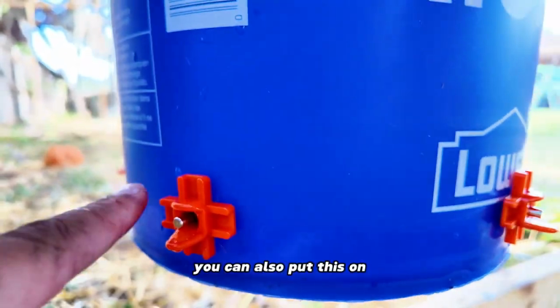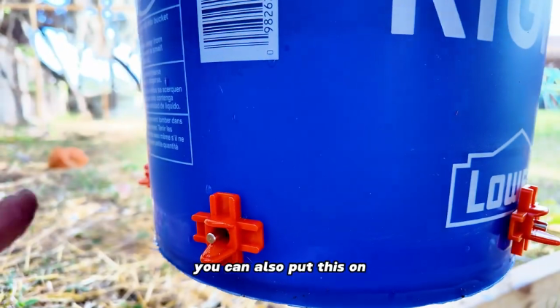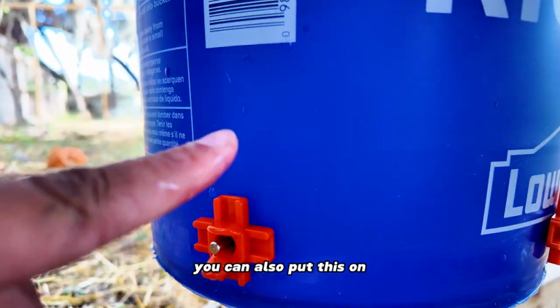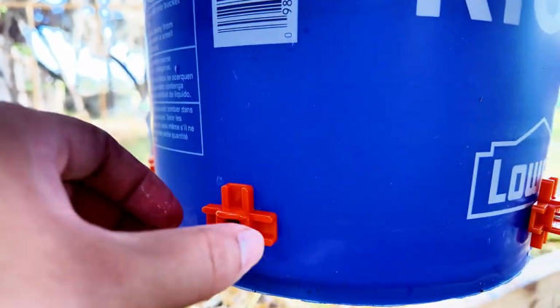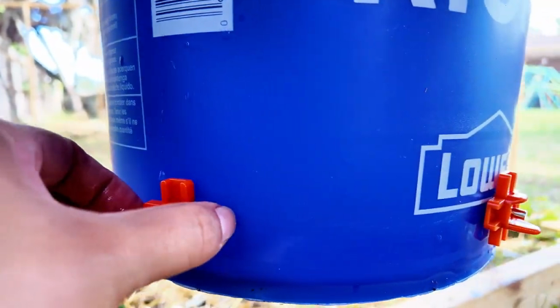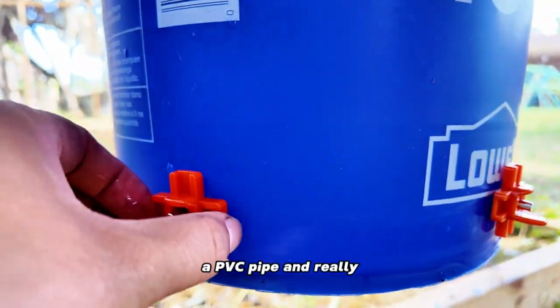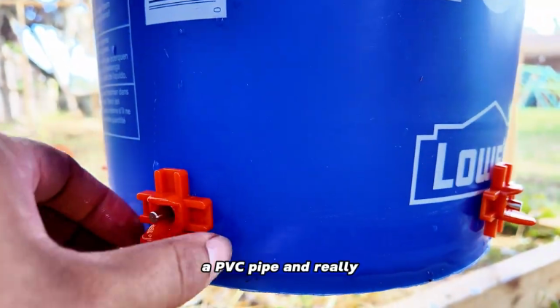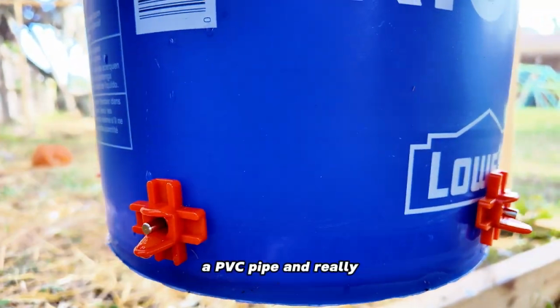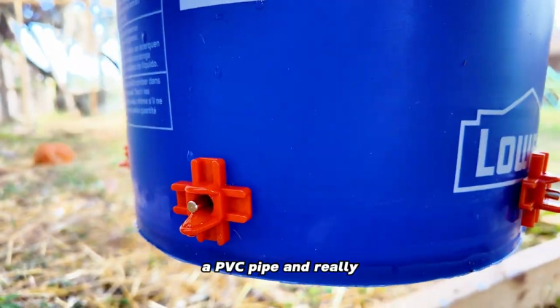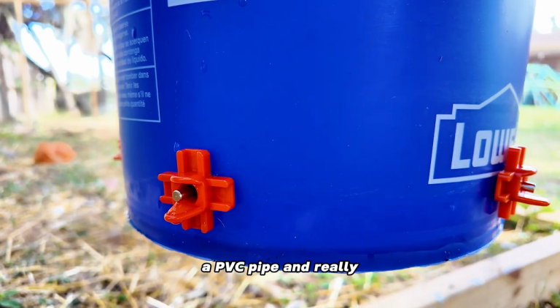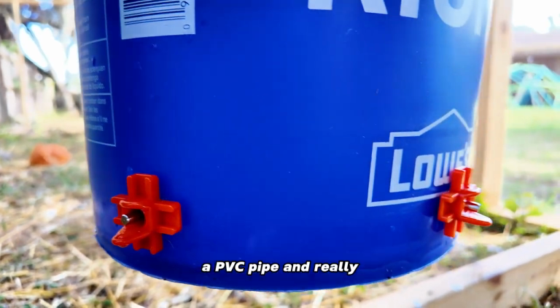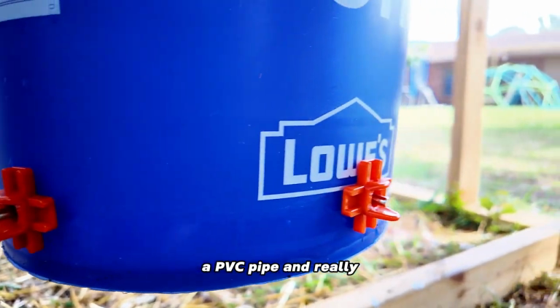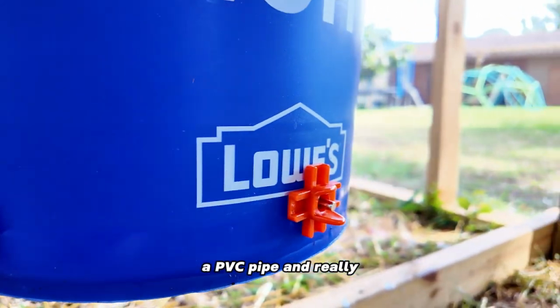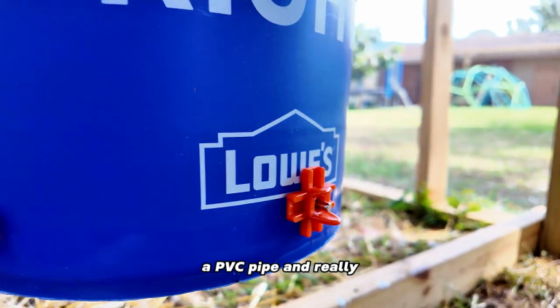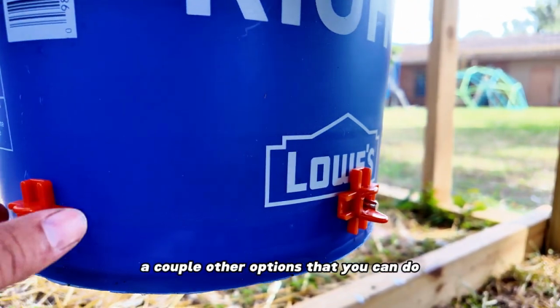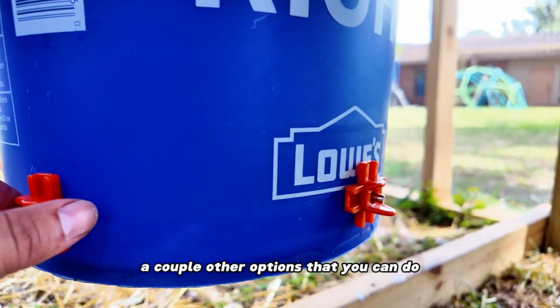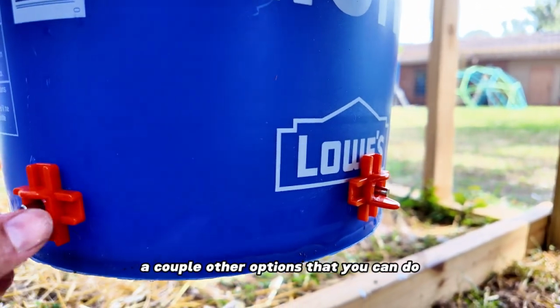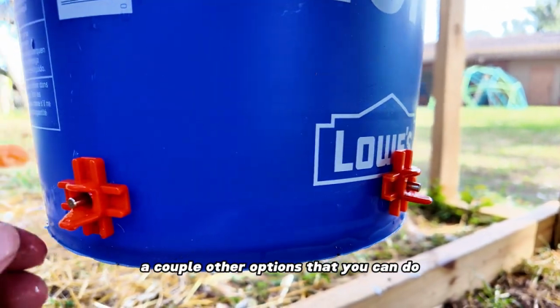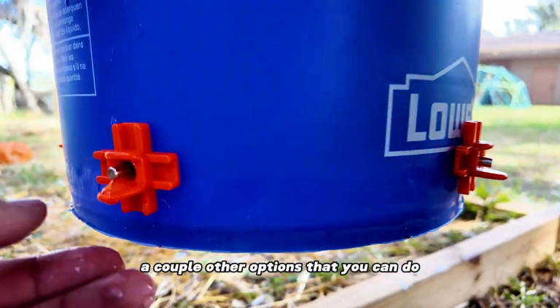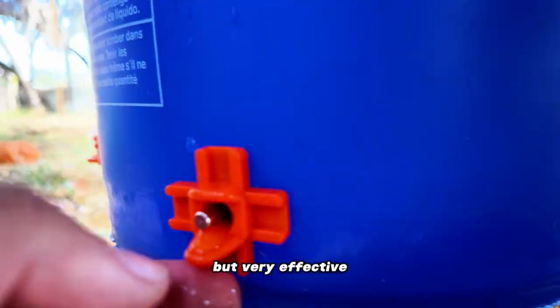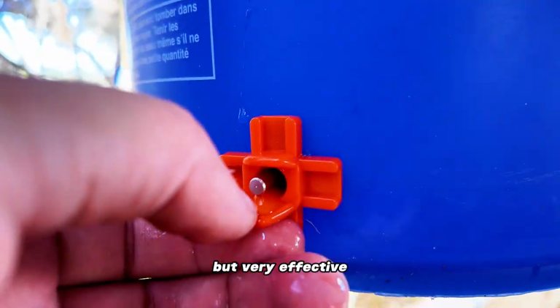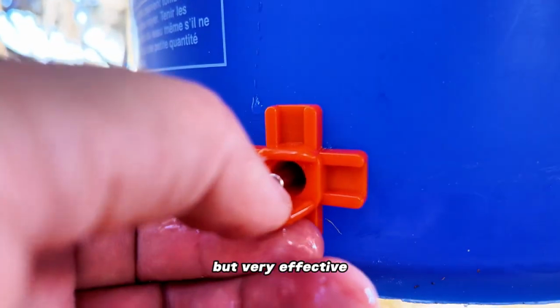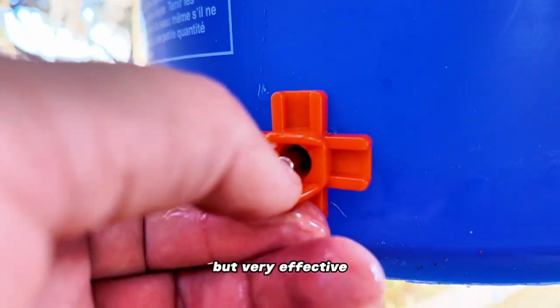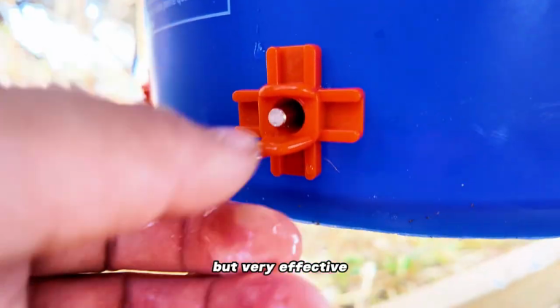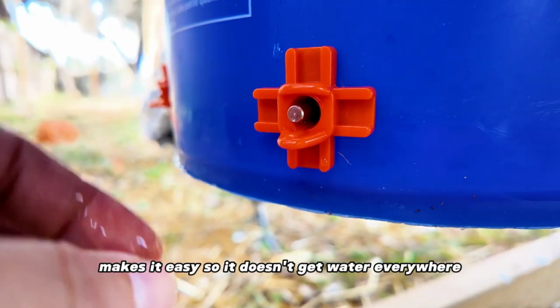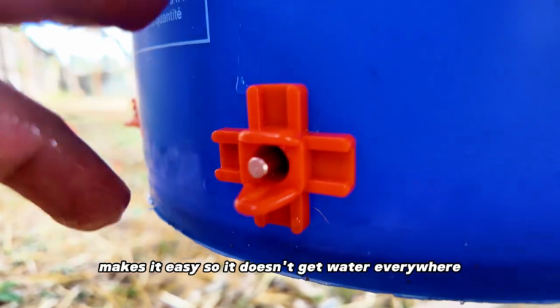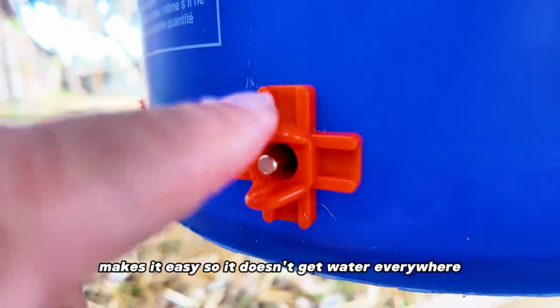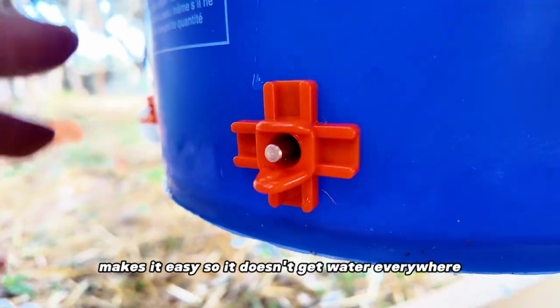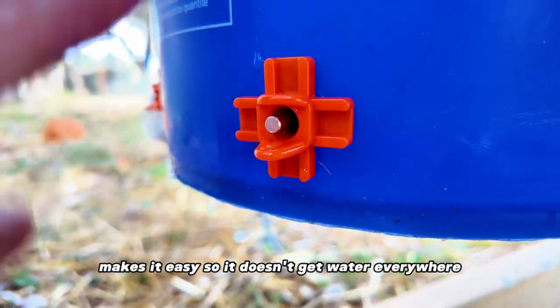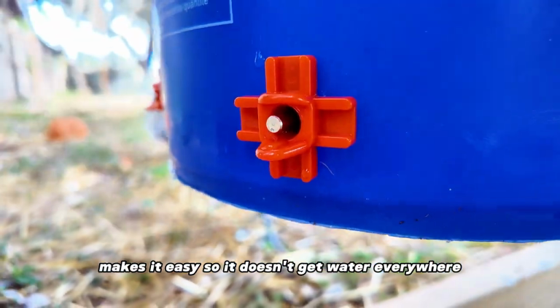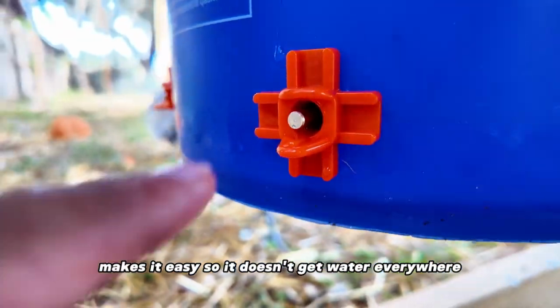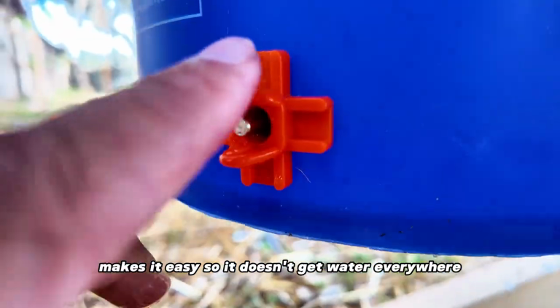You can also put this on a PVC pipe, and there are a couple other options you can do. Very effective — makes it easy so it doesn't get water everywhere.